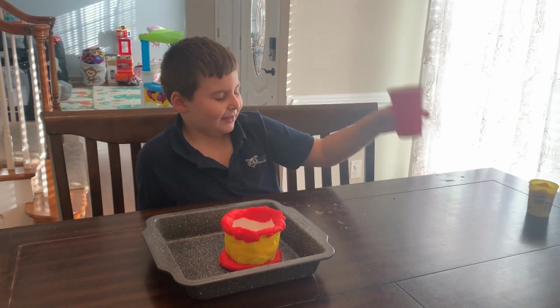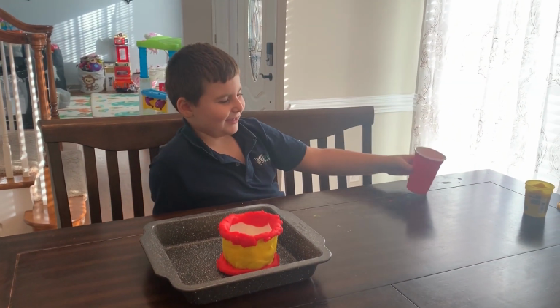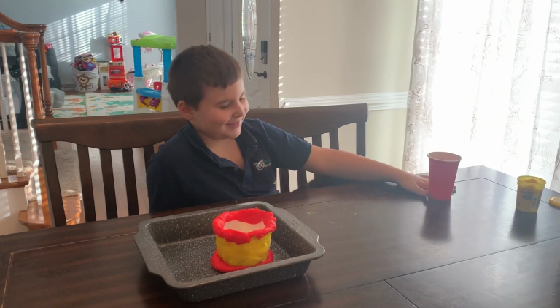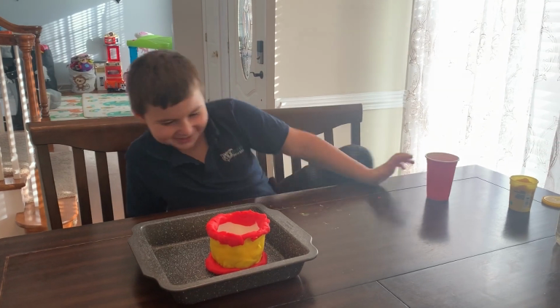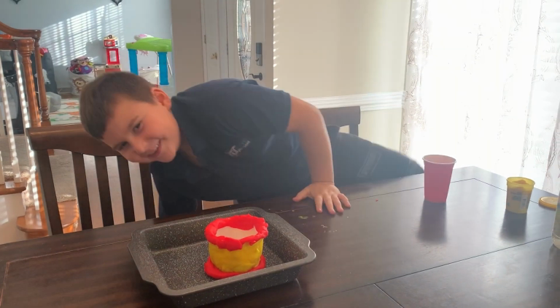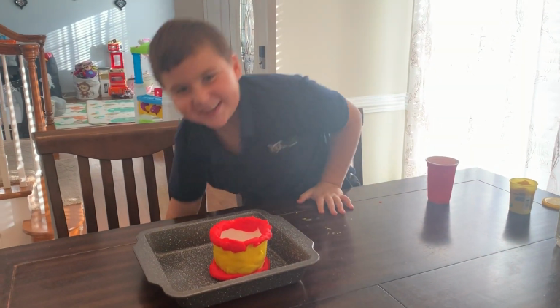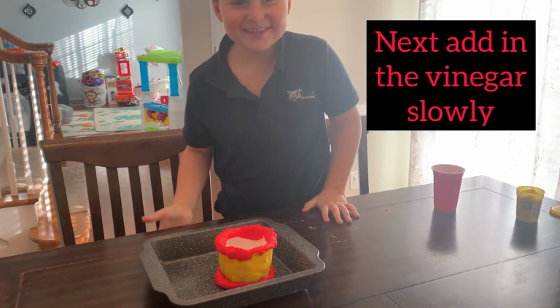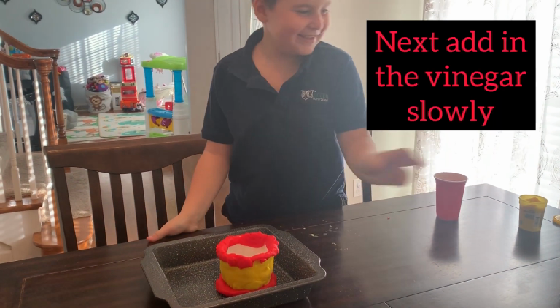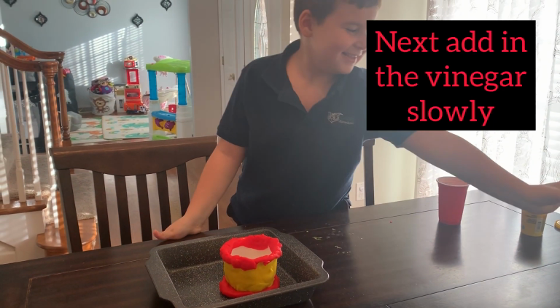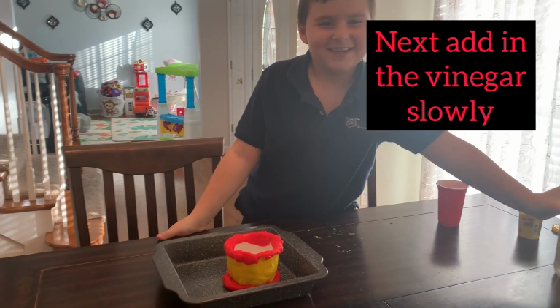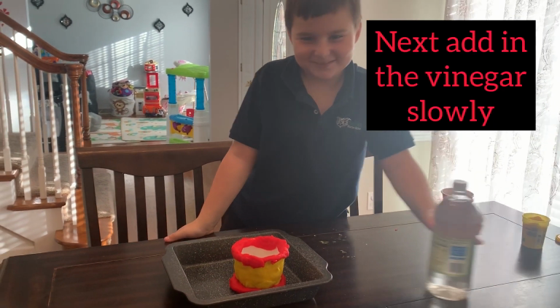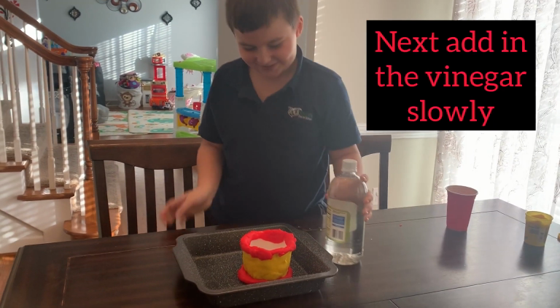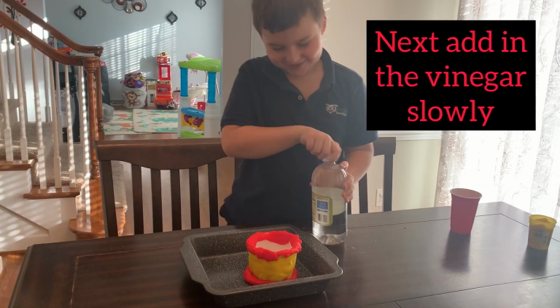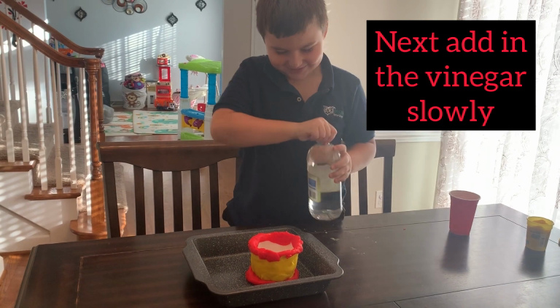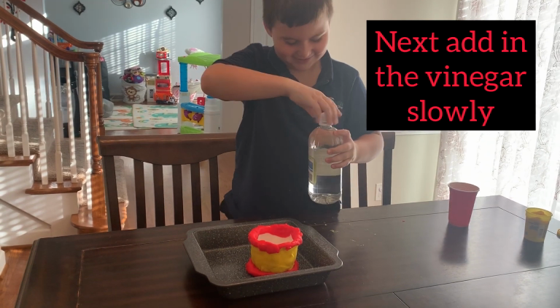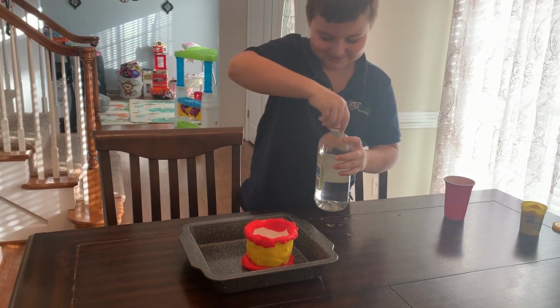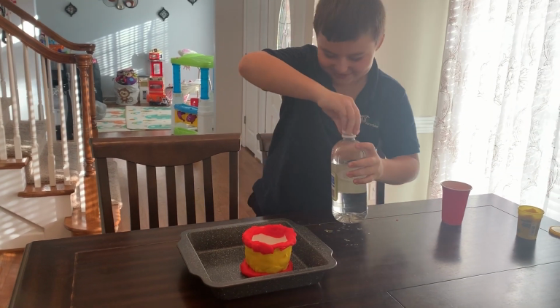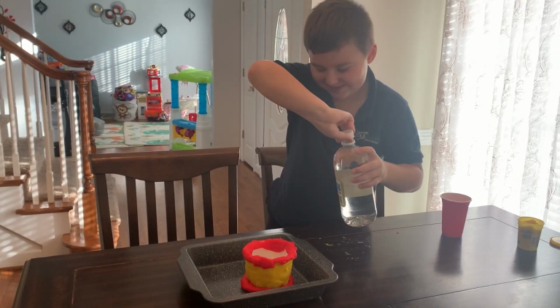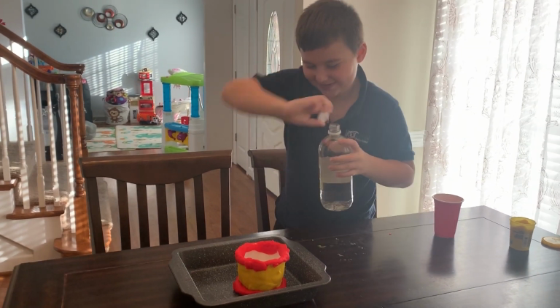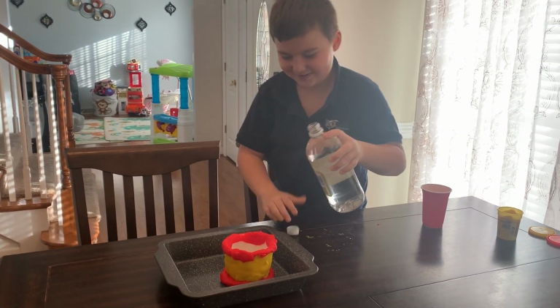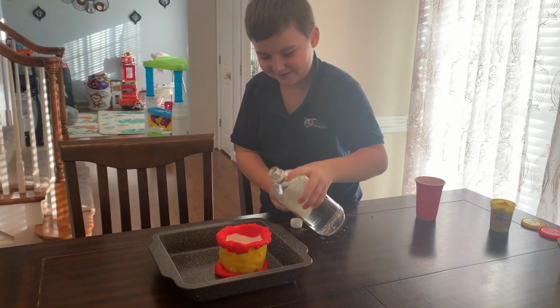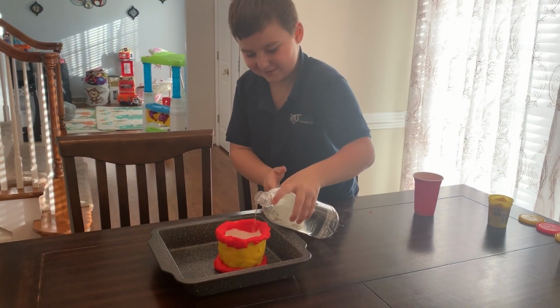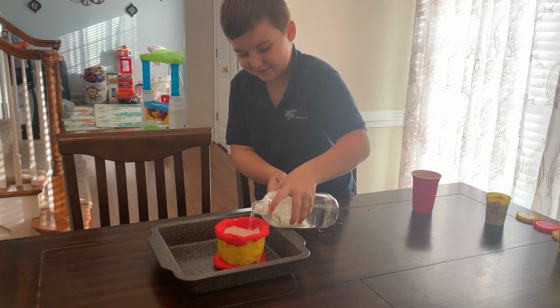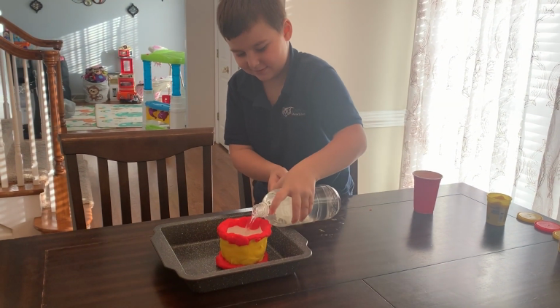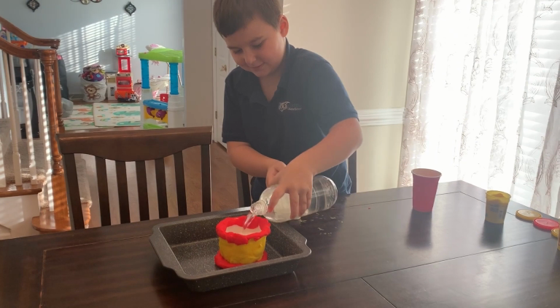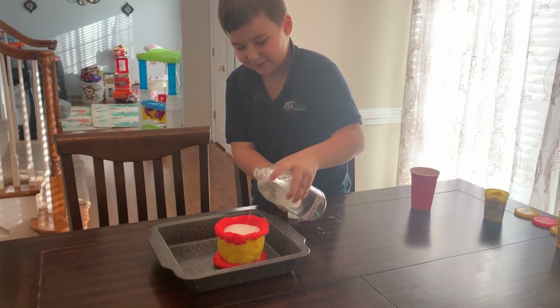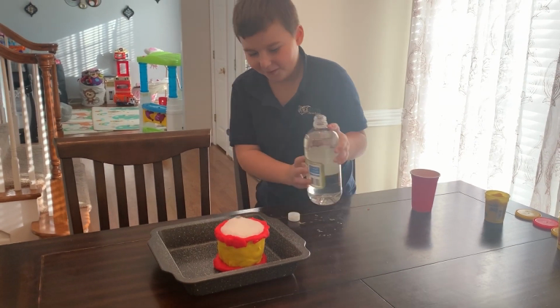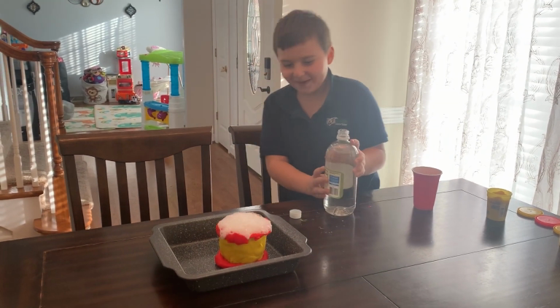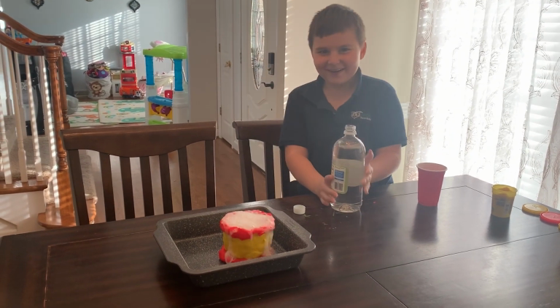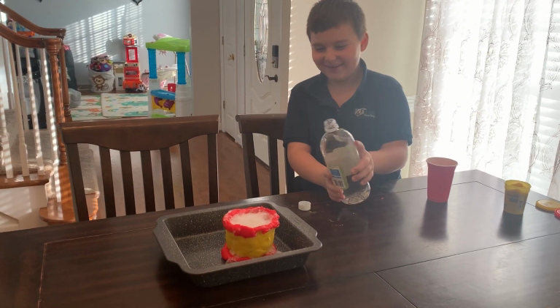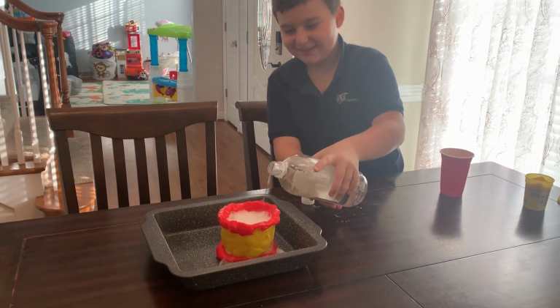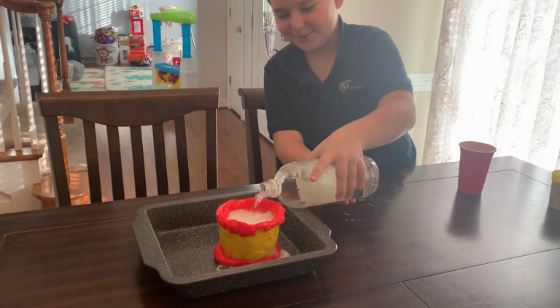Next — you ready guys? Next, I'm gonna go stand back. Let's add more.